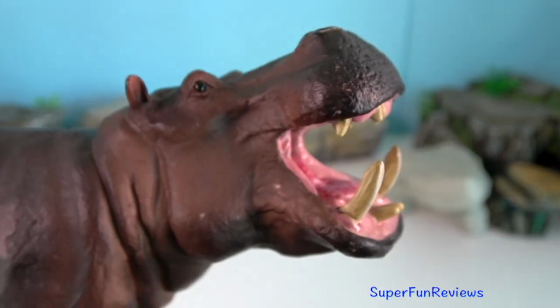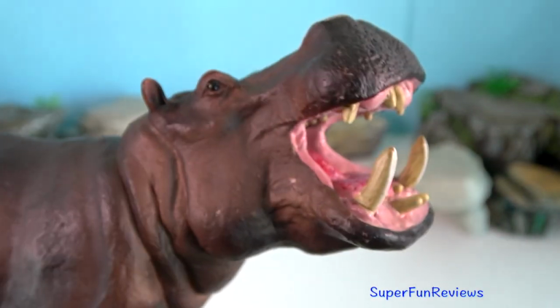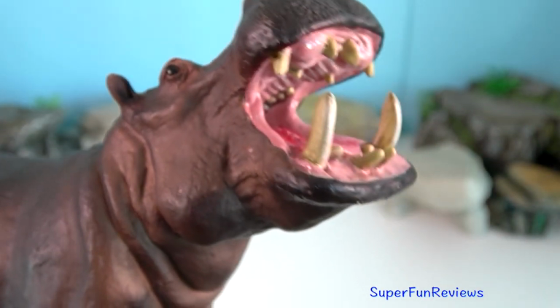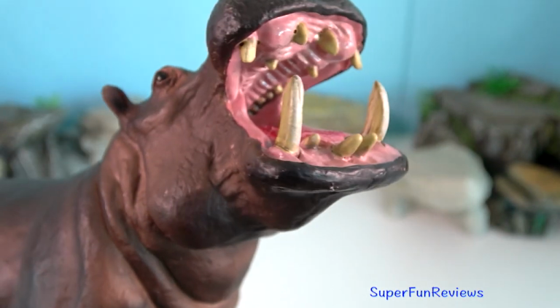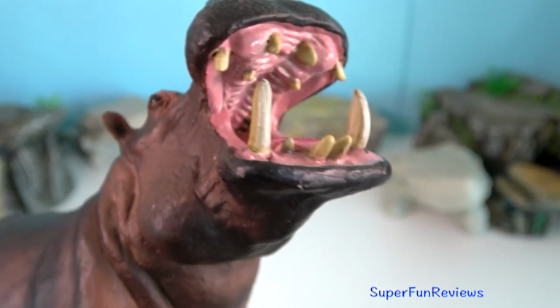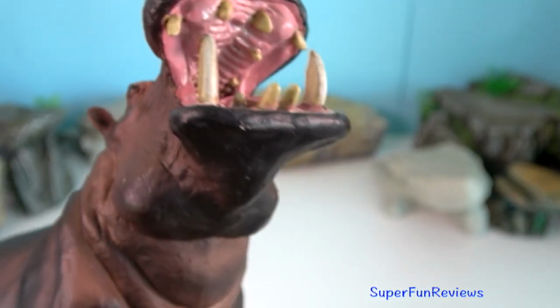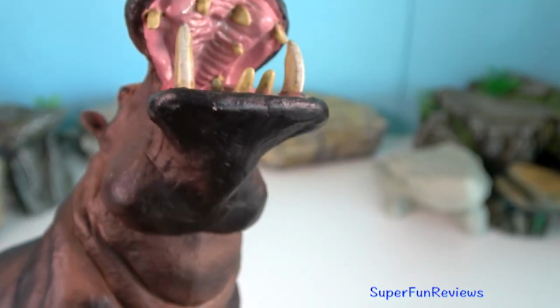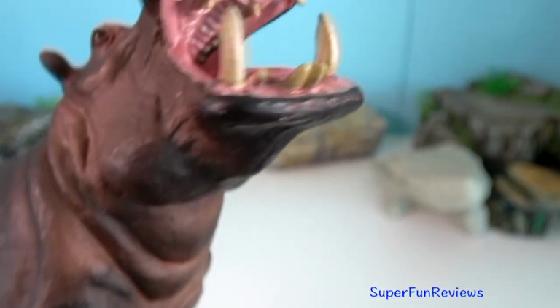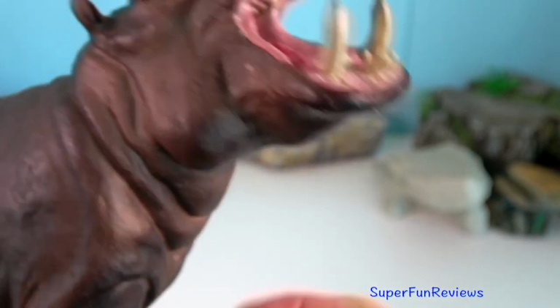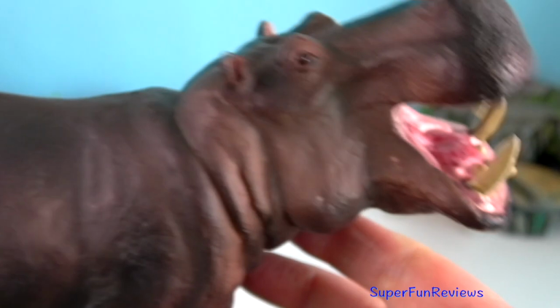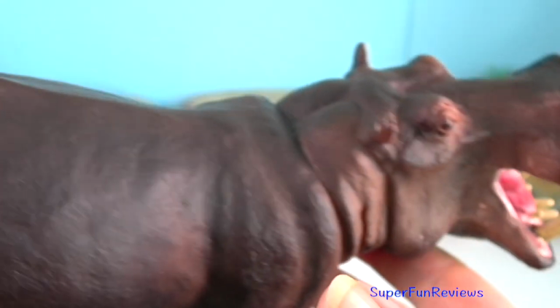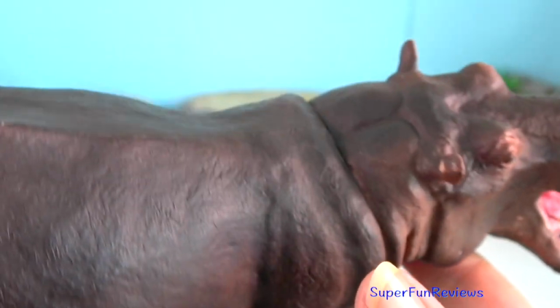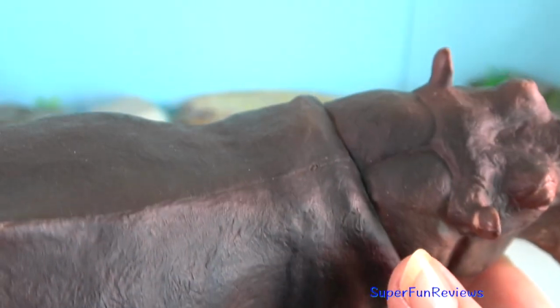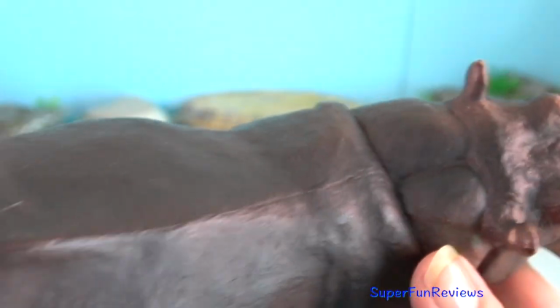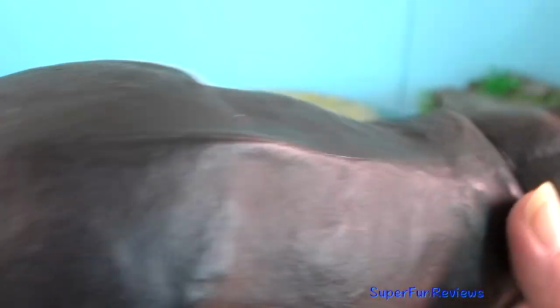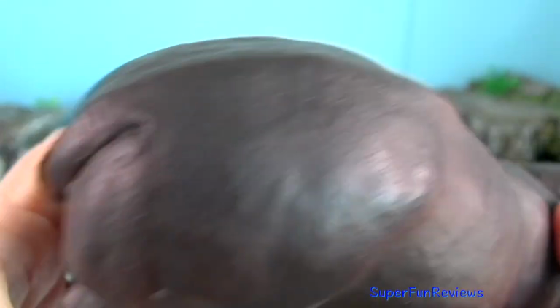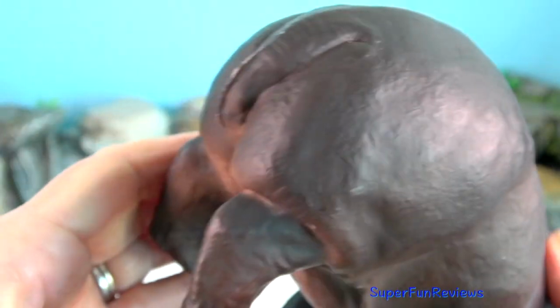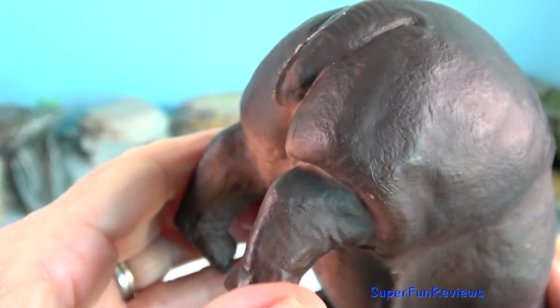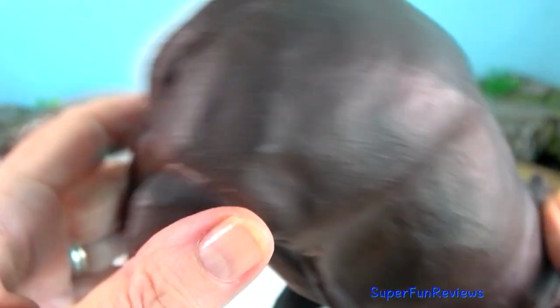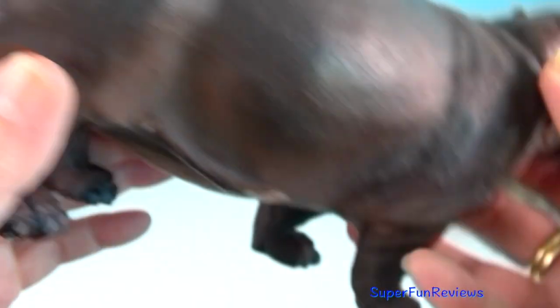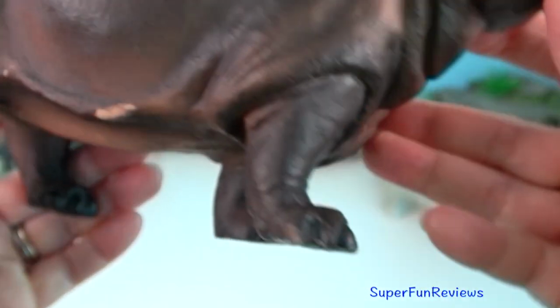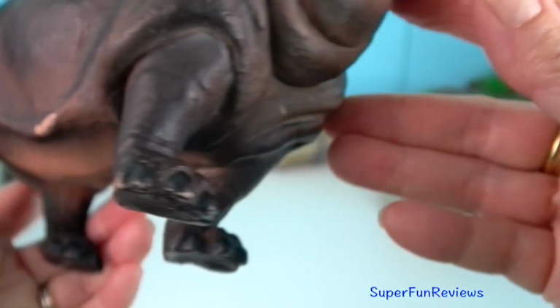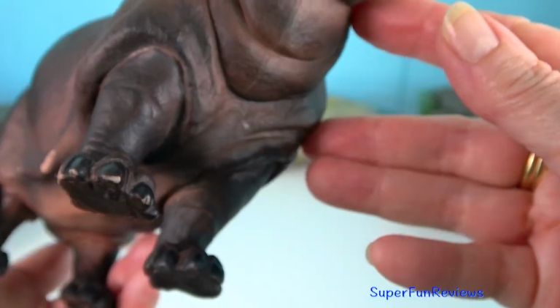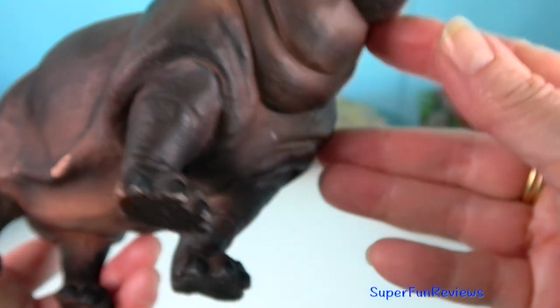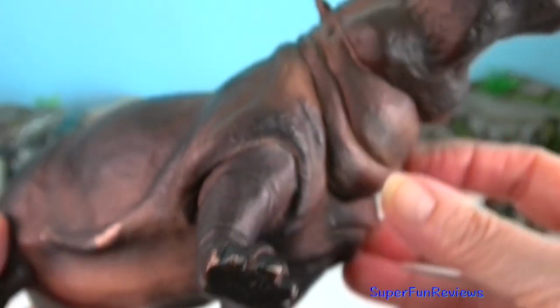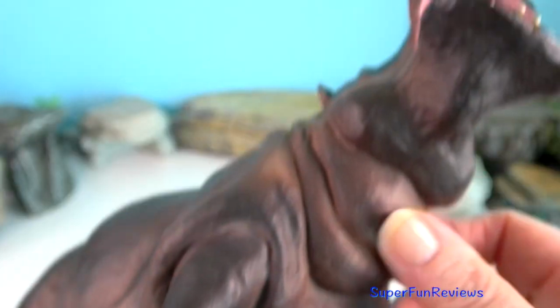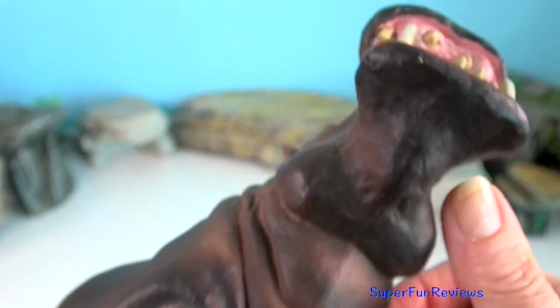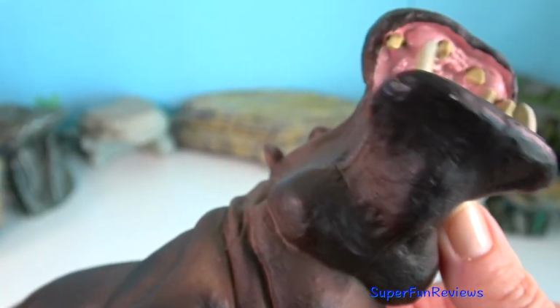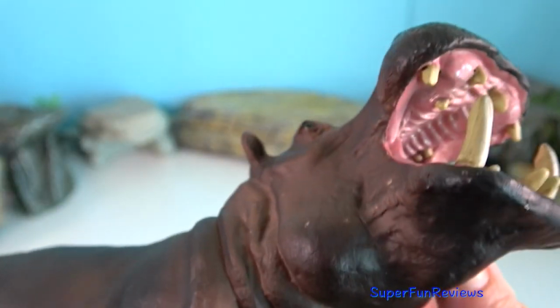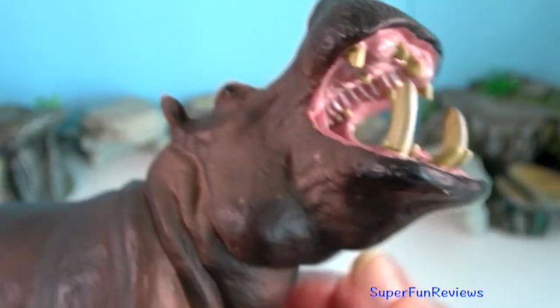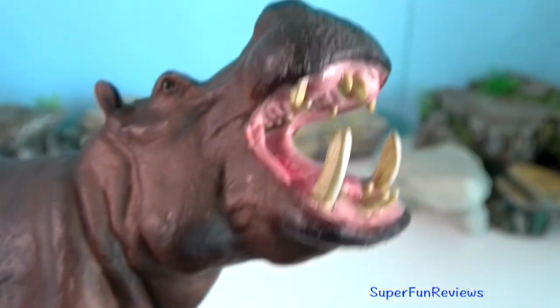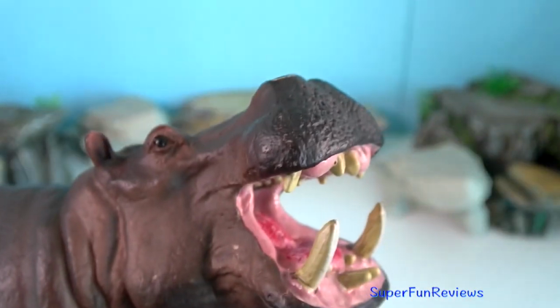Hippopotamus — they don't just use their tusks; they will use their massive size, often using their head to bludgeon an enemy.